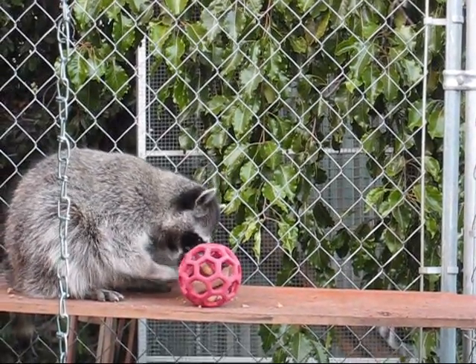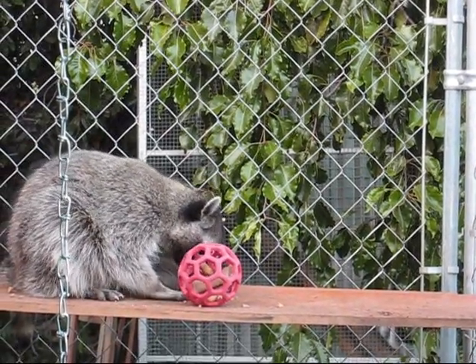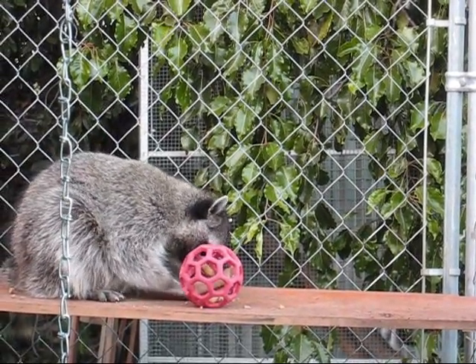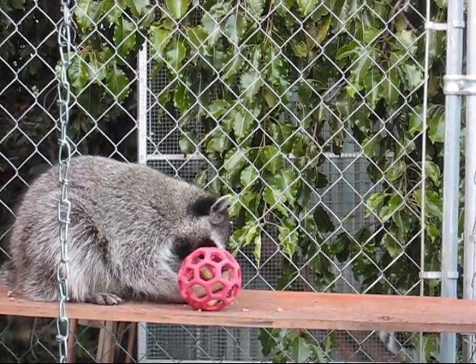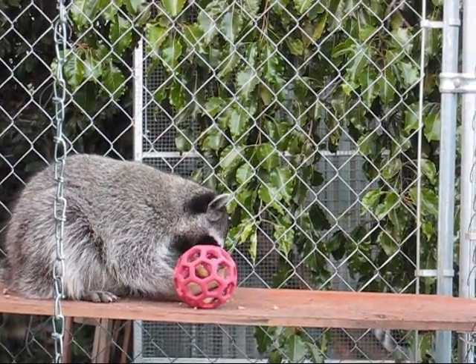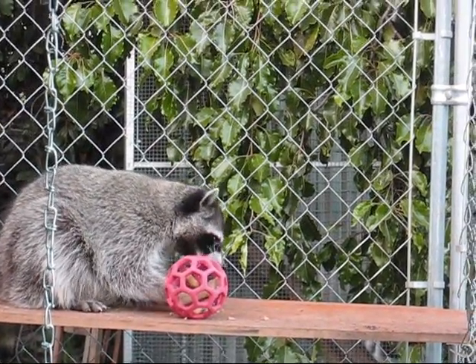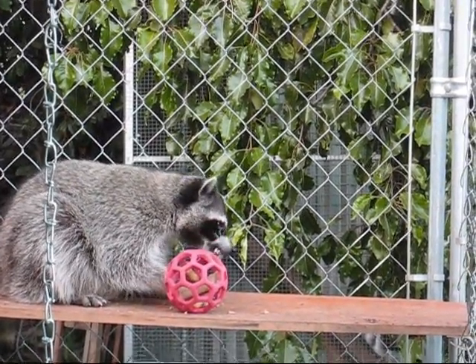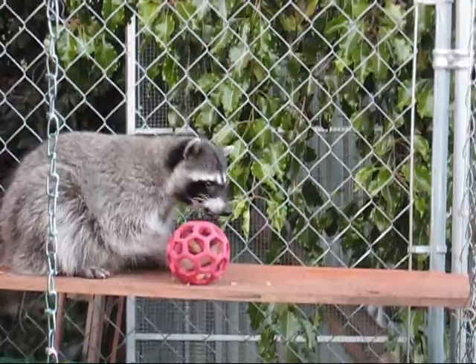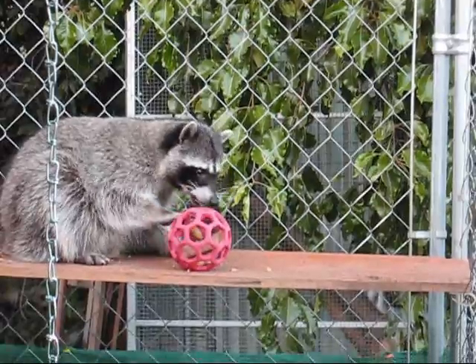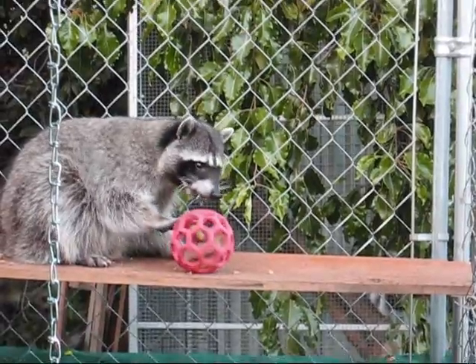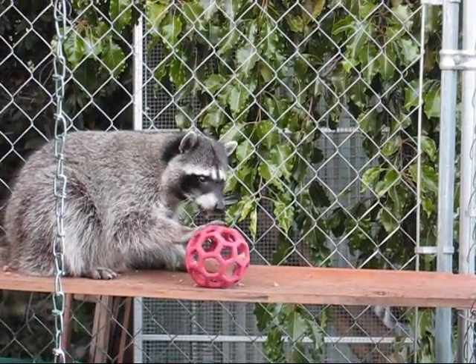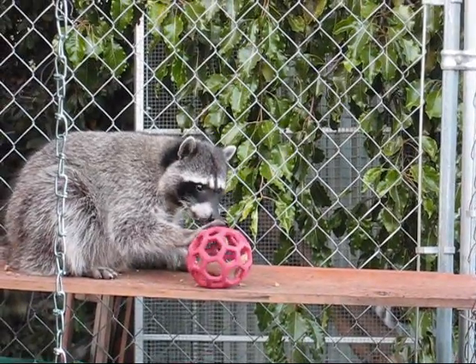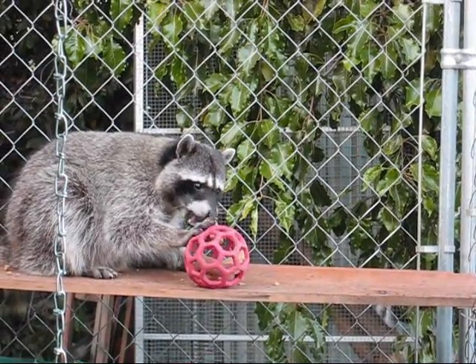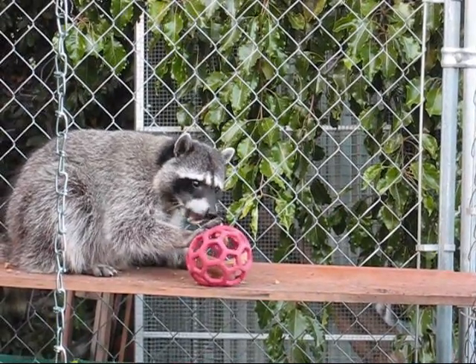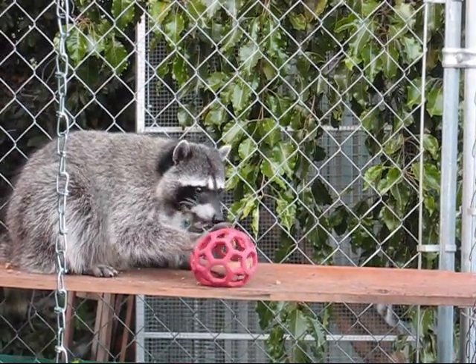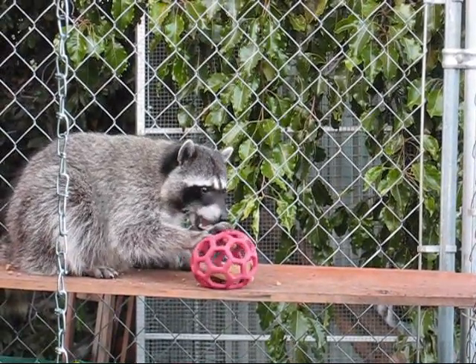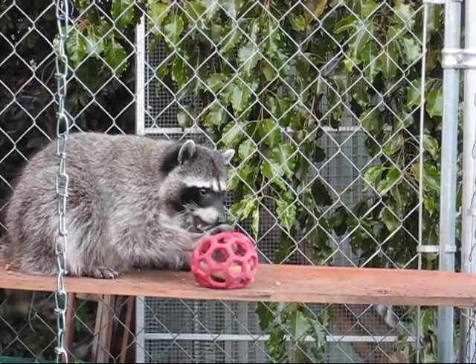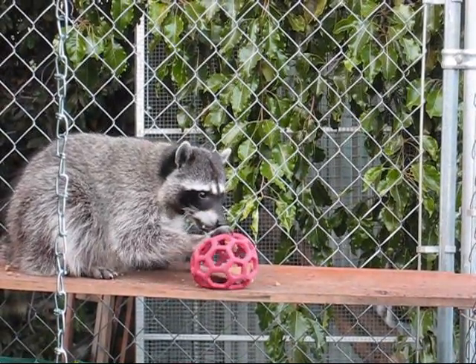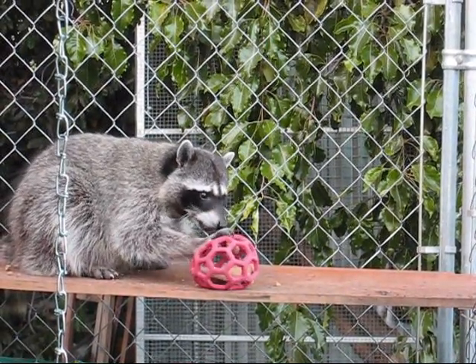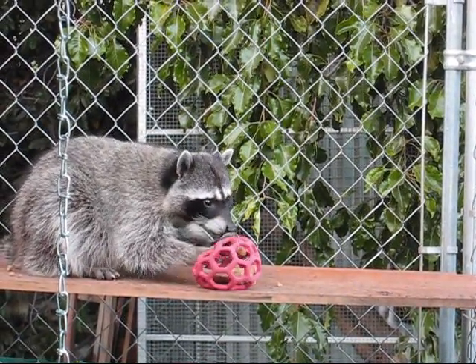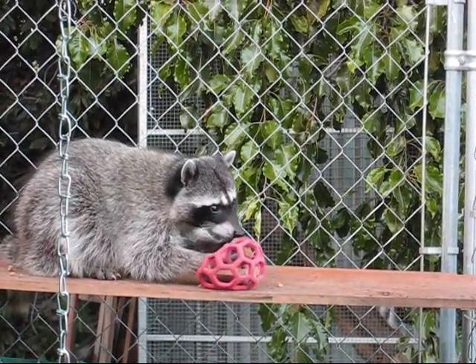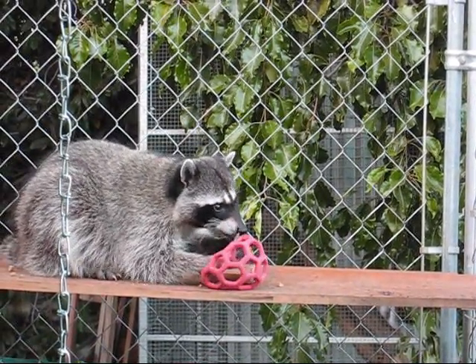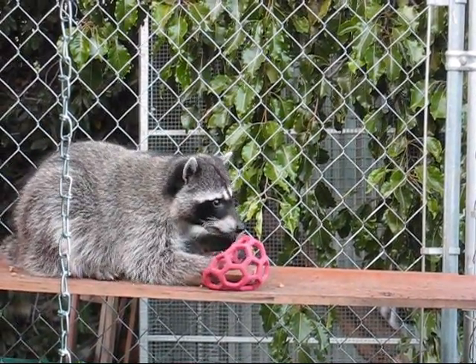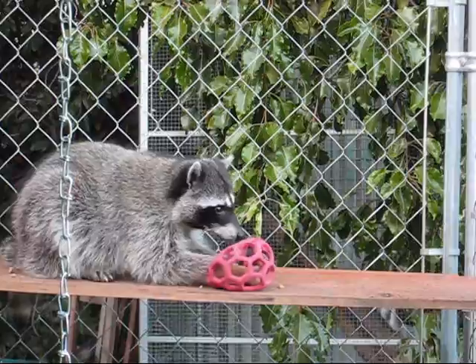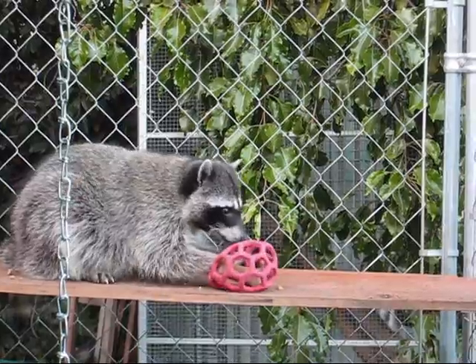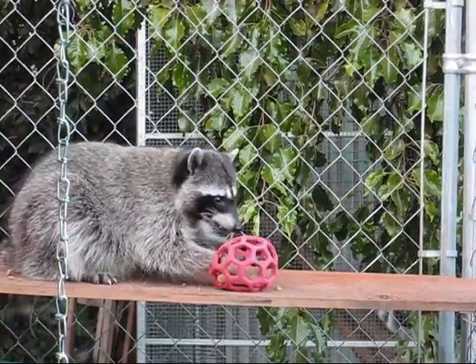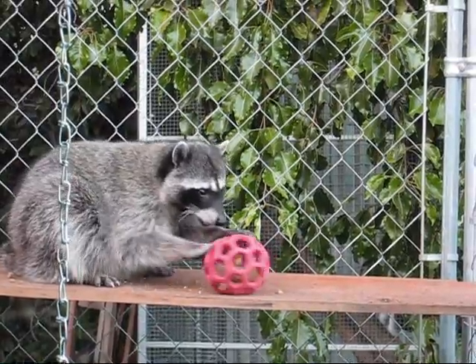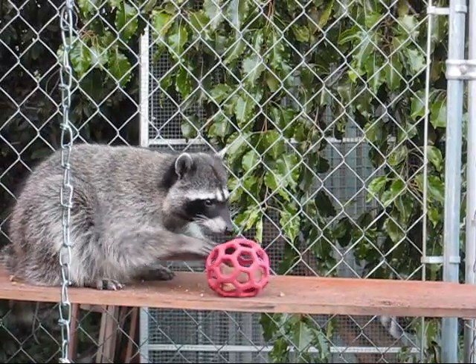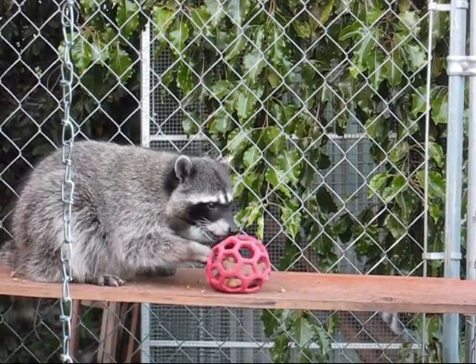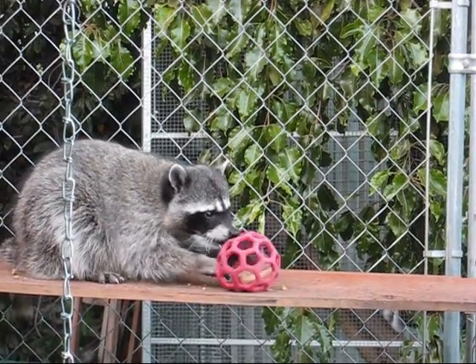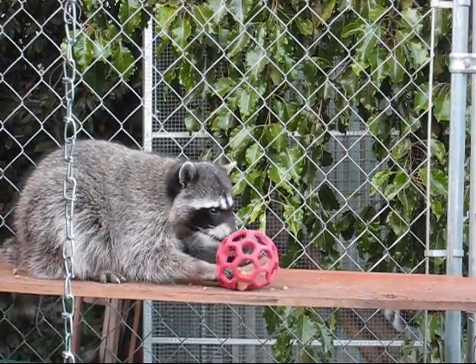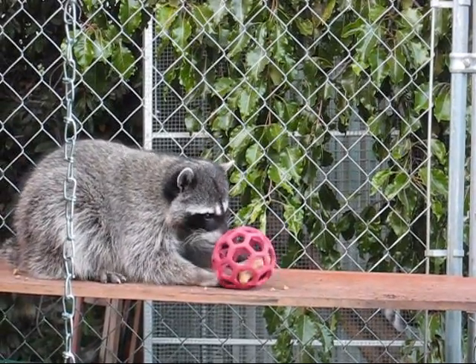But anyway, here's Yogi with this fabulous new toy, which is a rubber ball thingy with big dog biscuits stuffed inside of it.